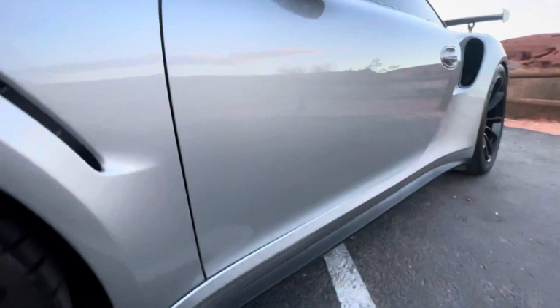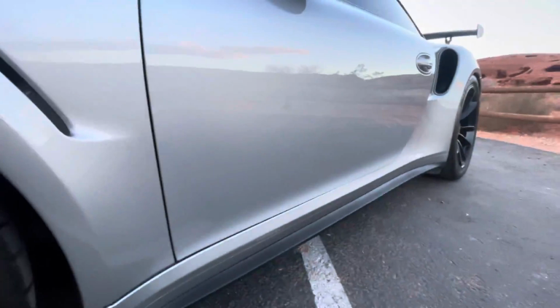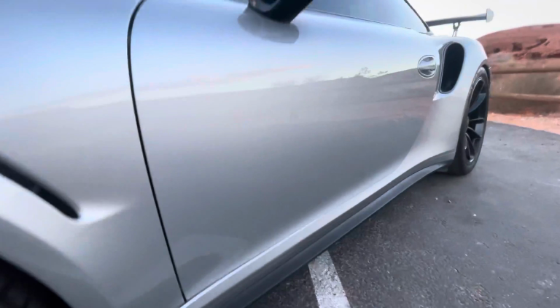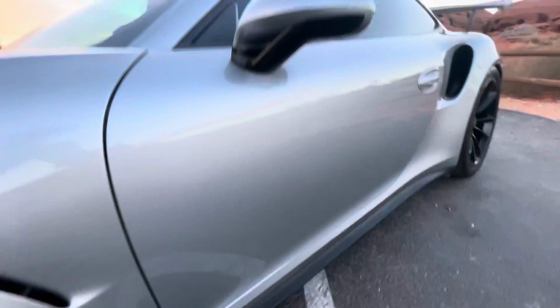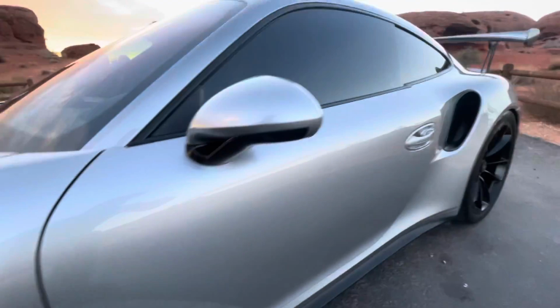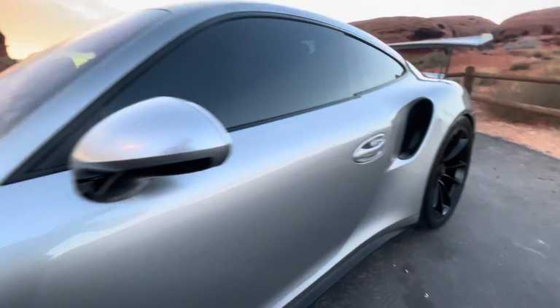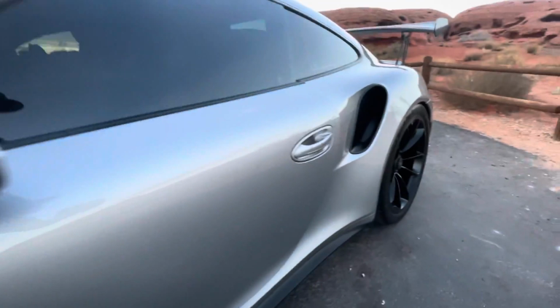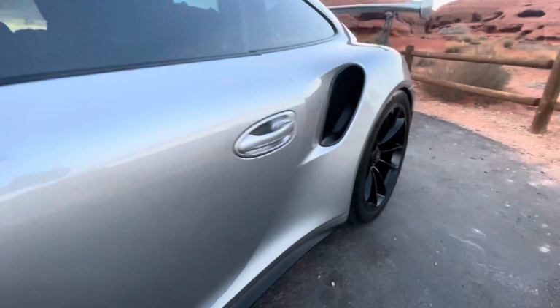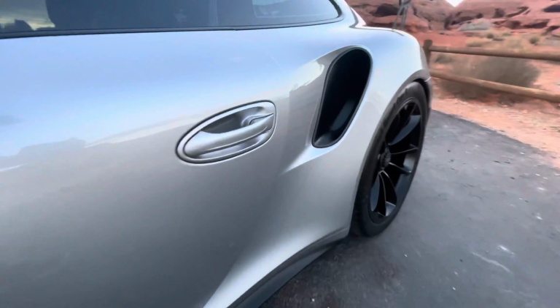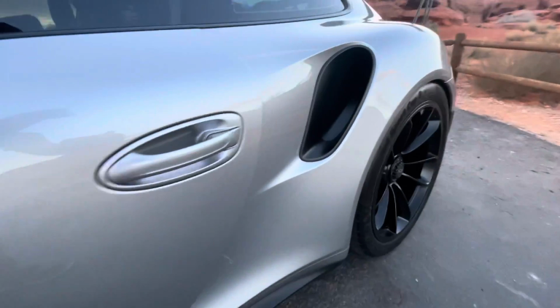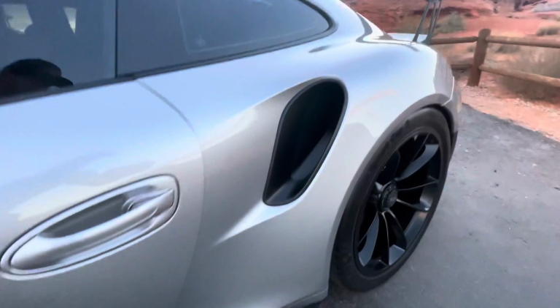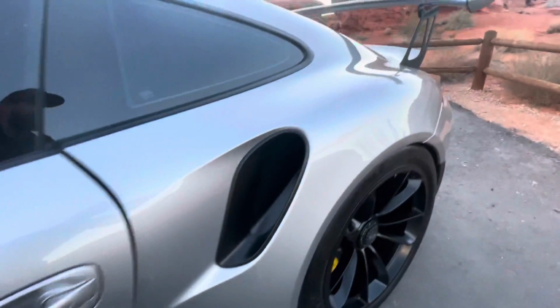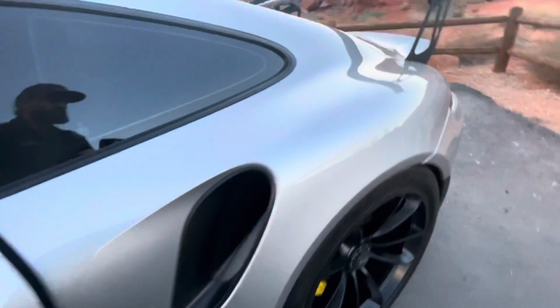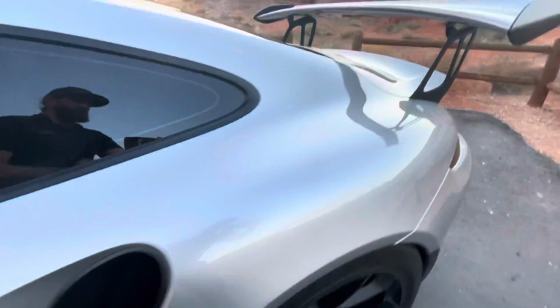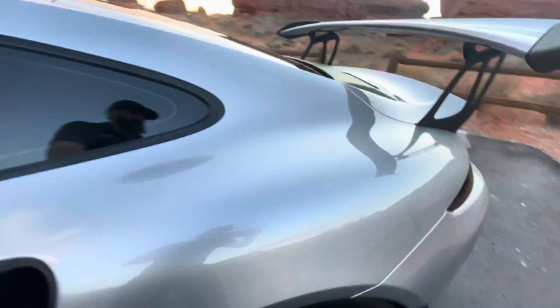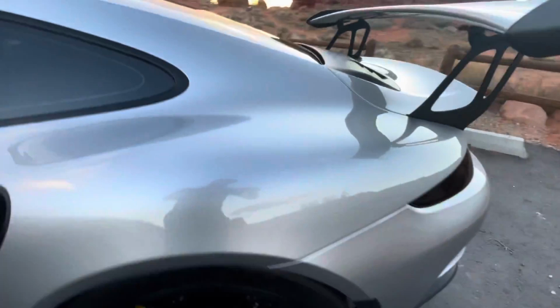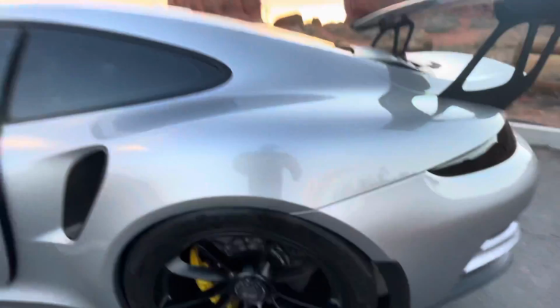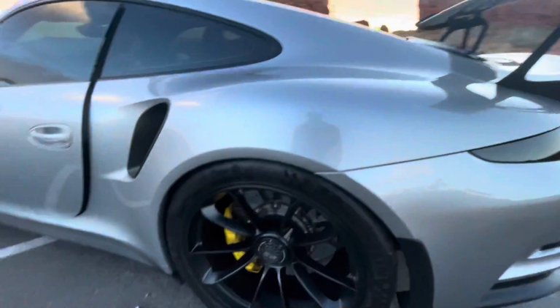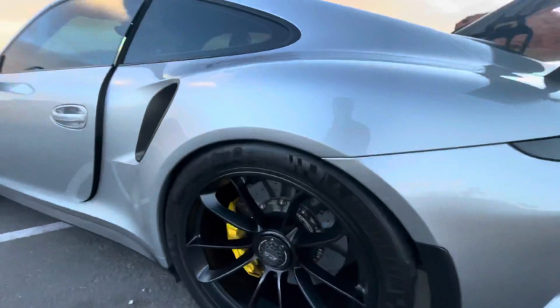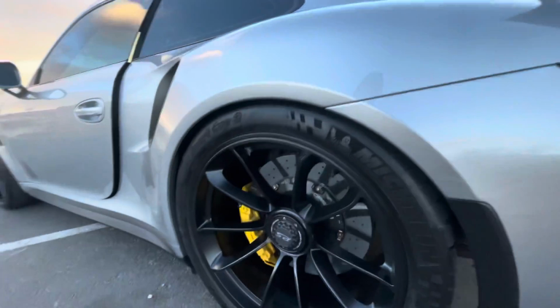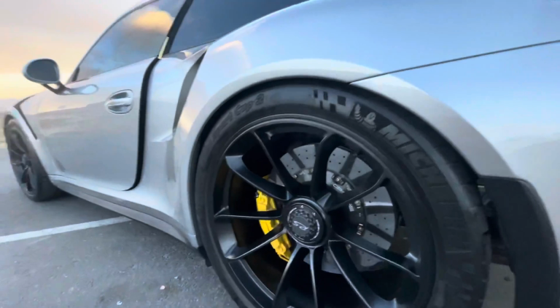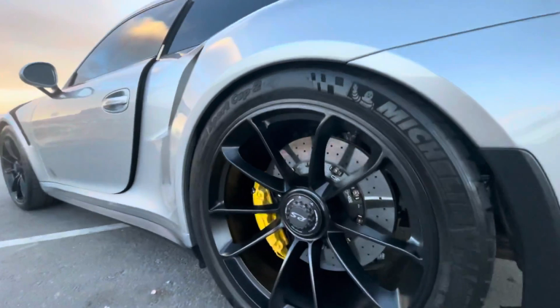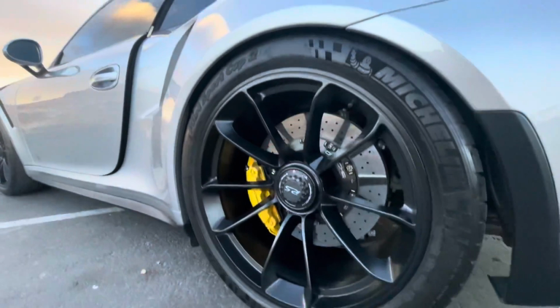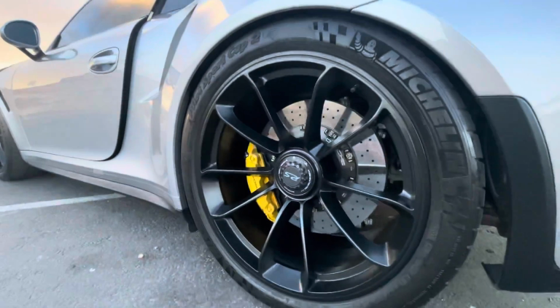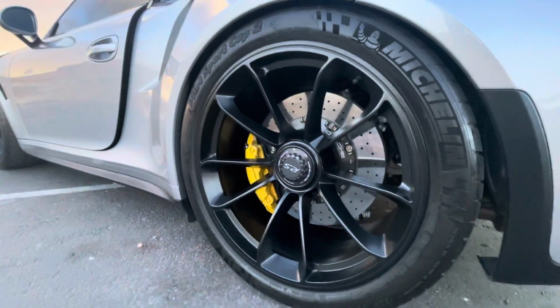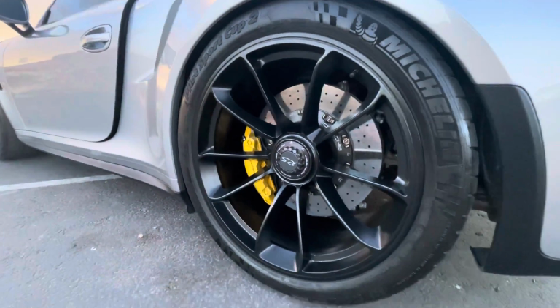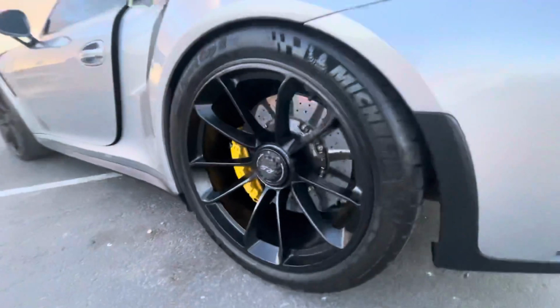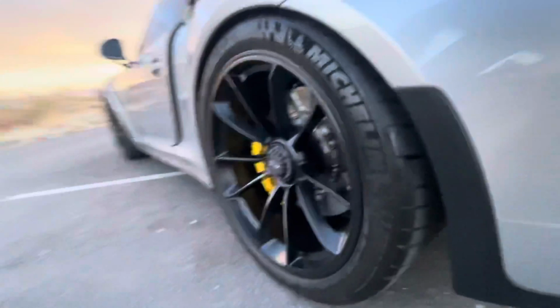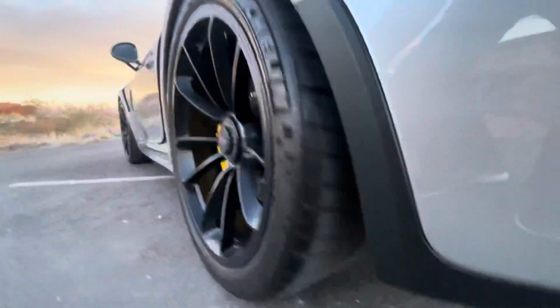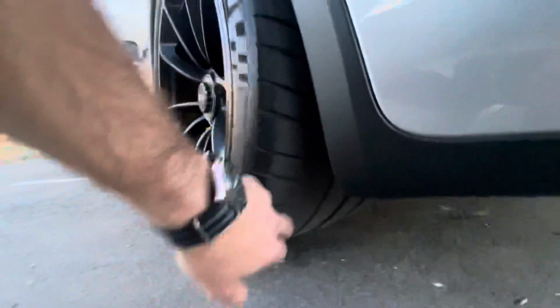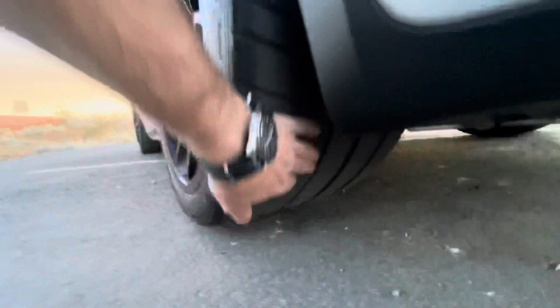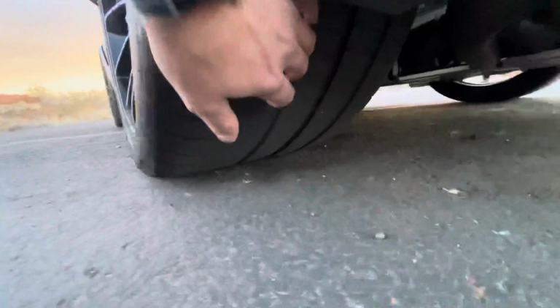All the panels are straight. Don't have any door dings. Vehicle's been garaged its entire life. Rear tires also have really good tread.